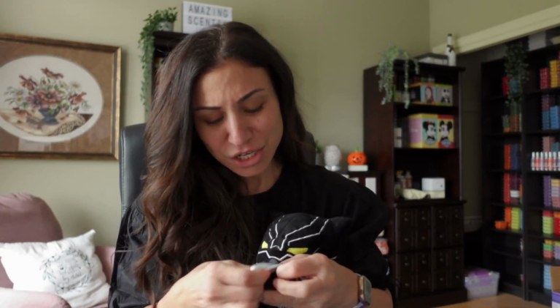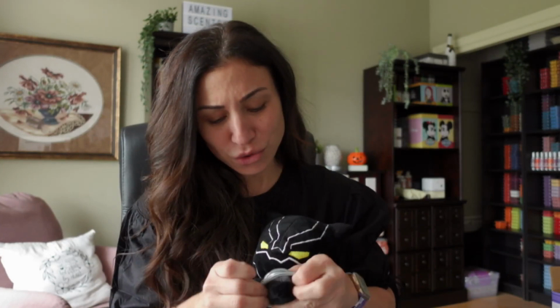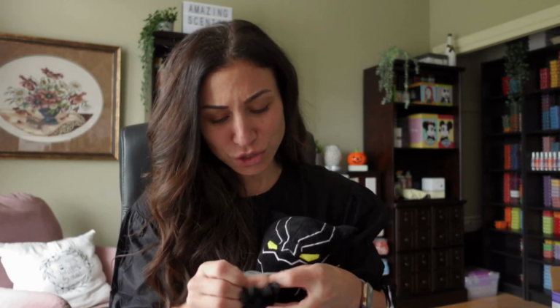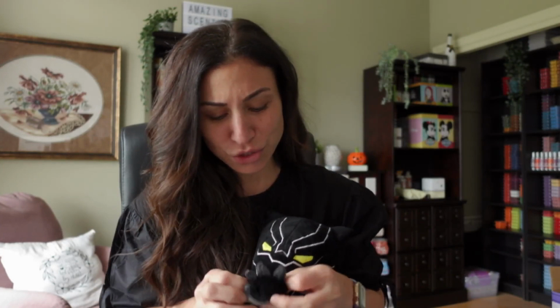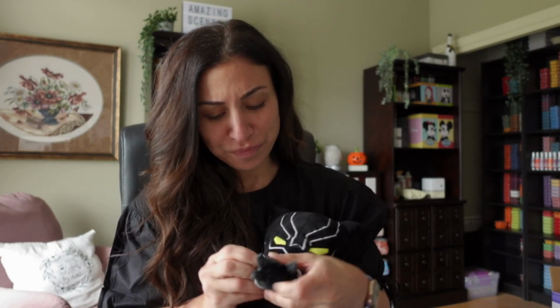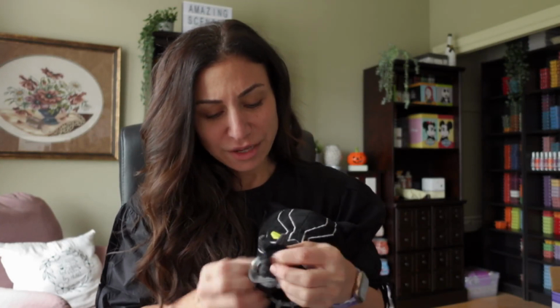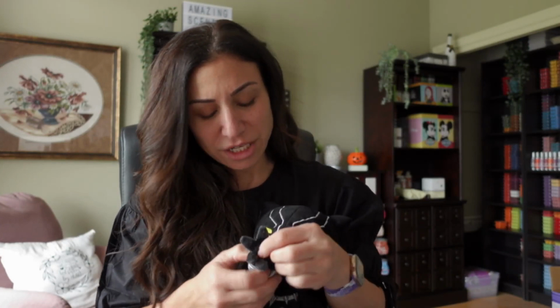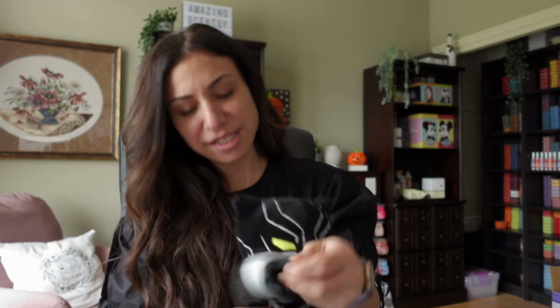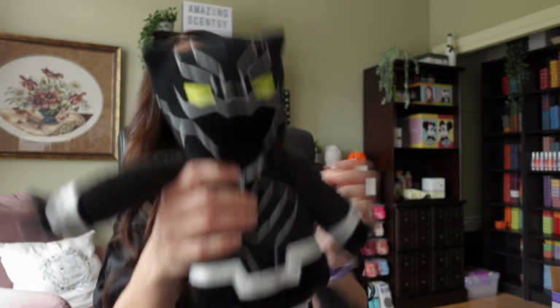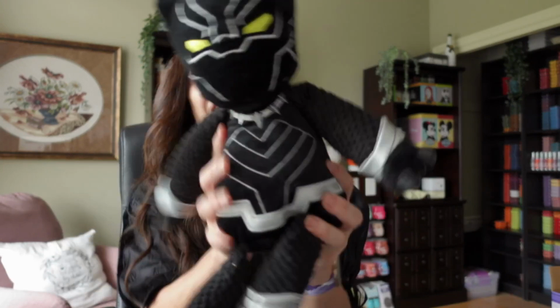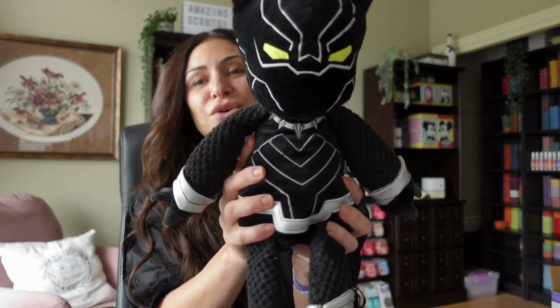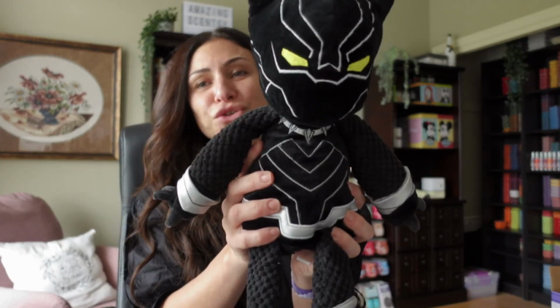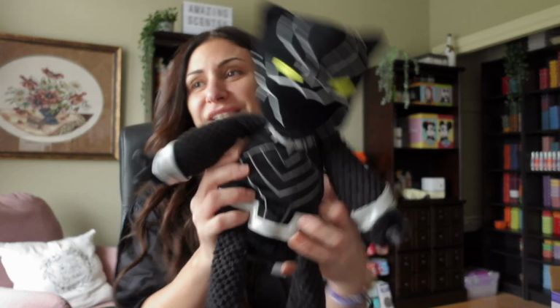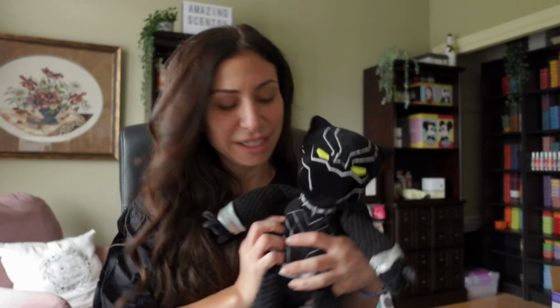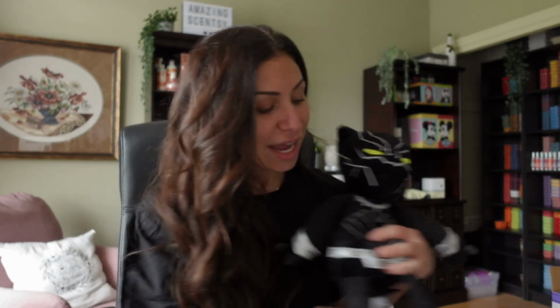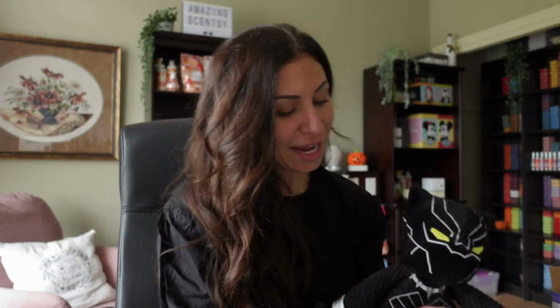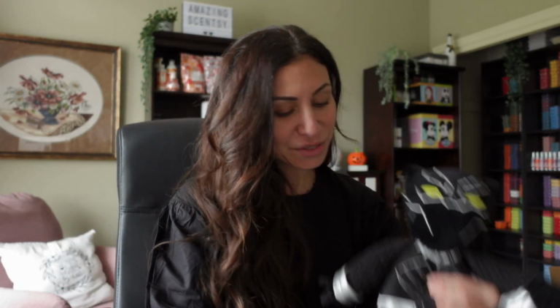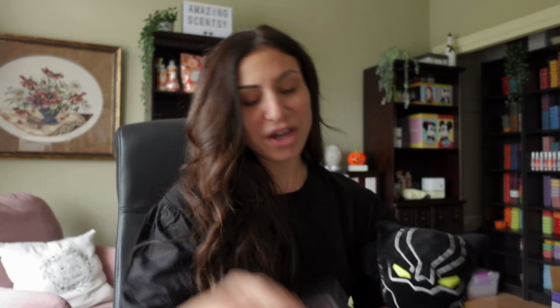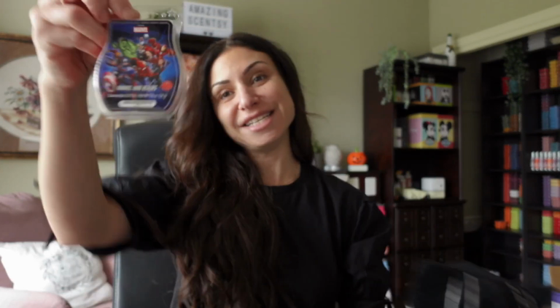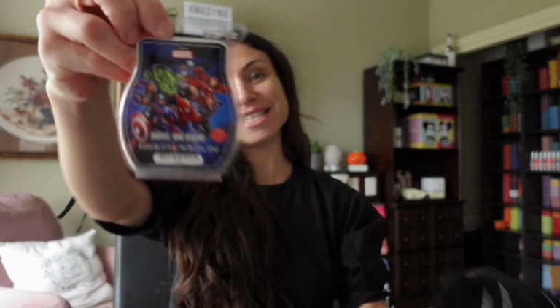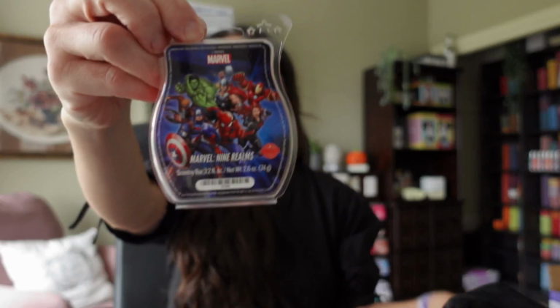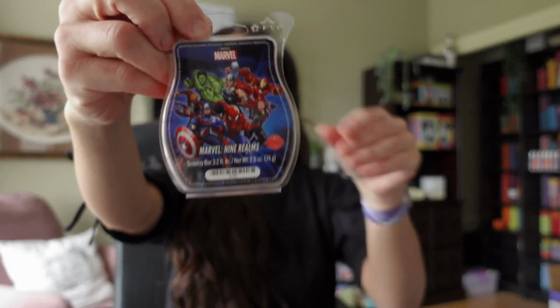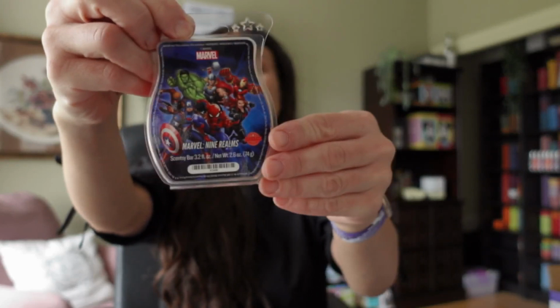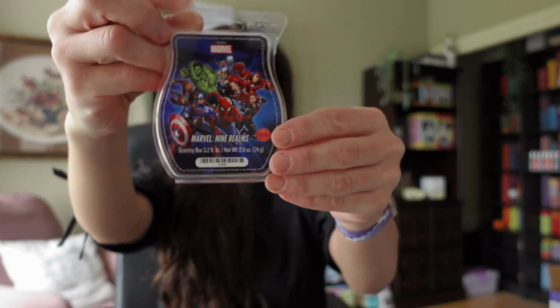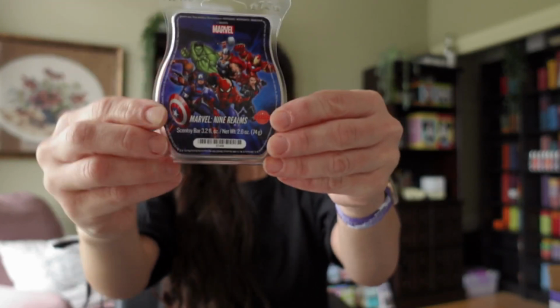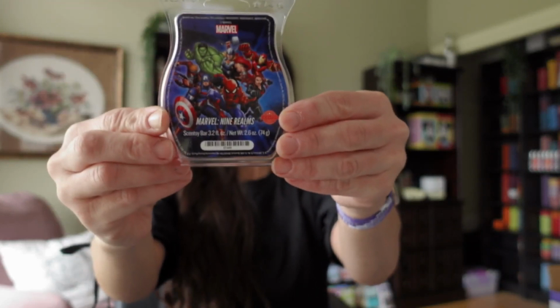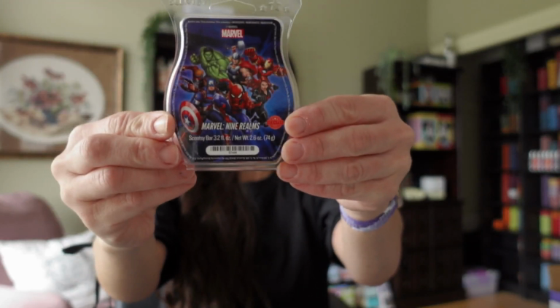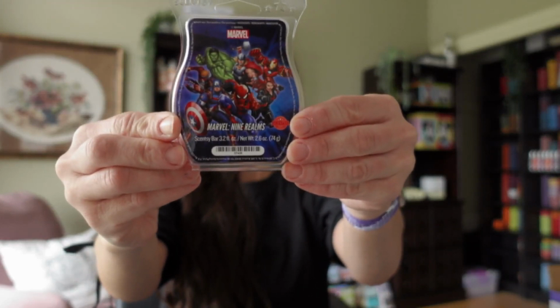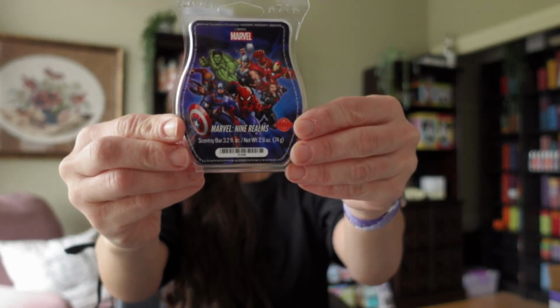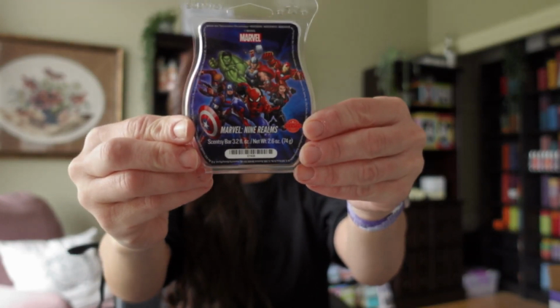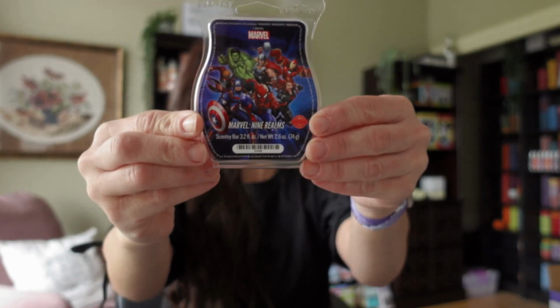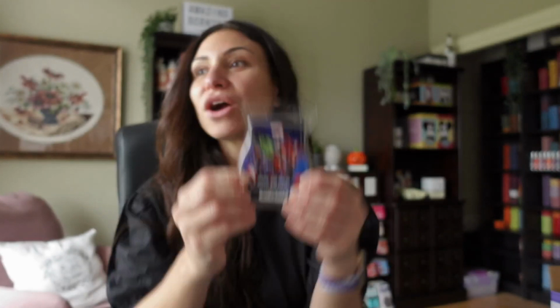So, so cute. Oh my gosh, this is adorable. How cute is he? And we've got his Nine Realms Marvel Scentsy Wax Bar.